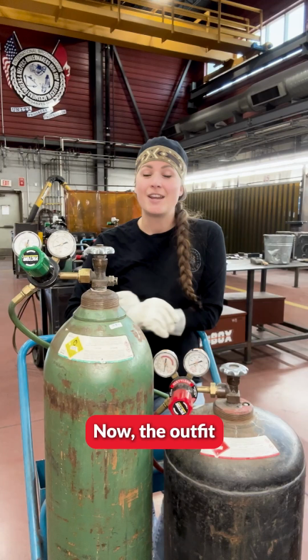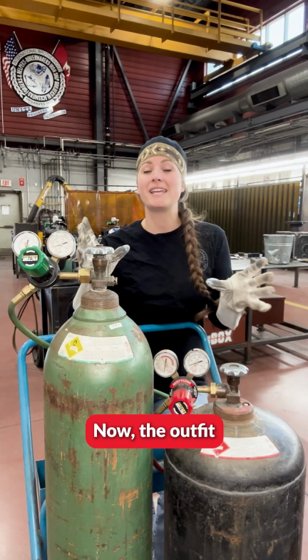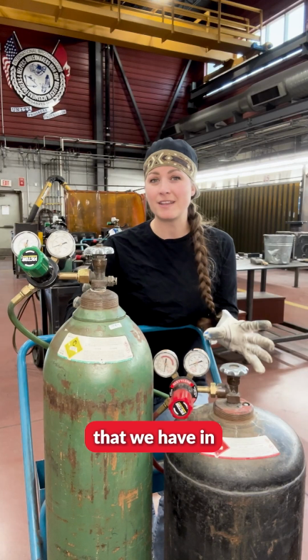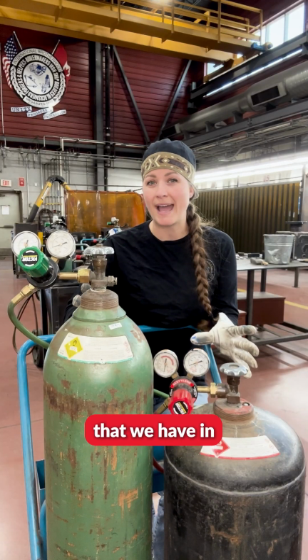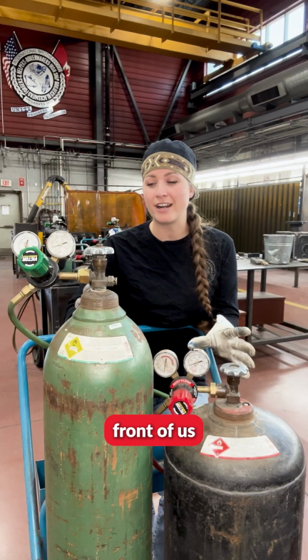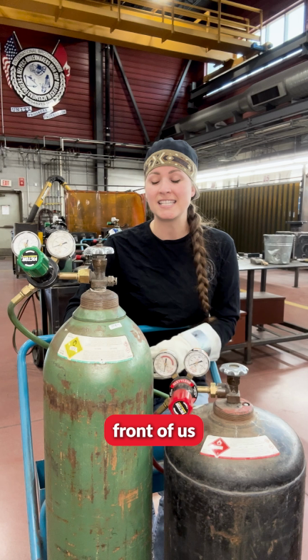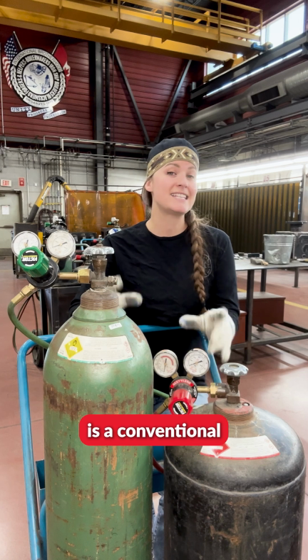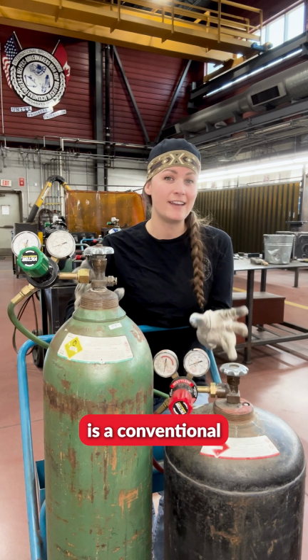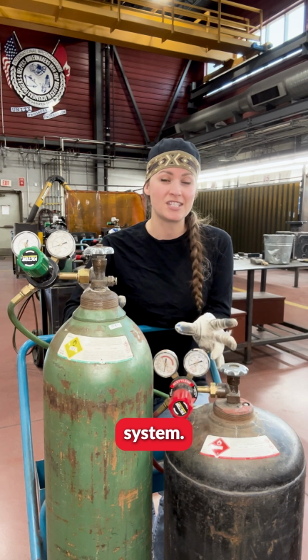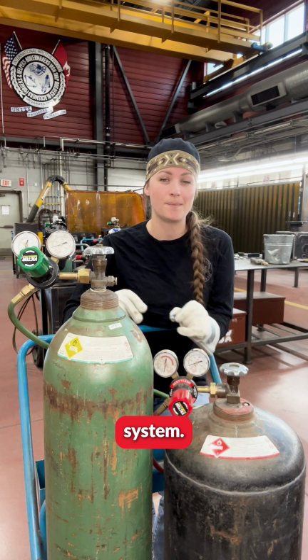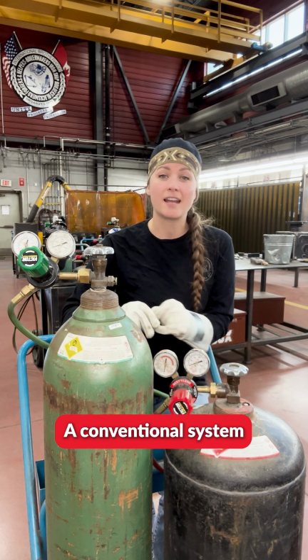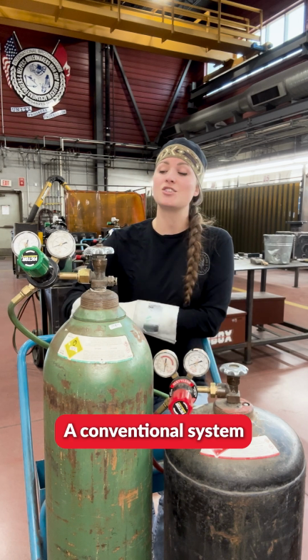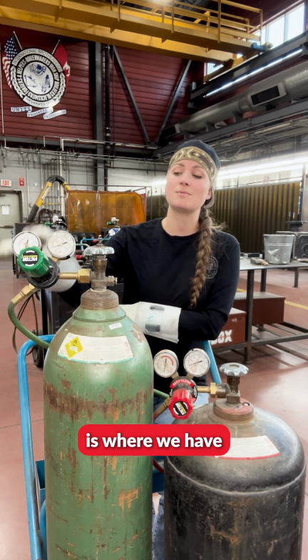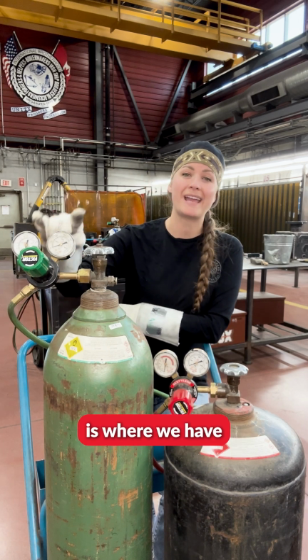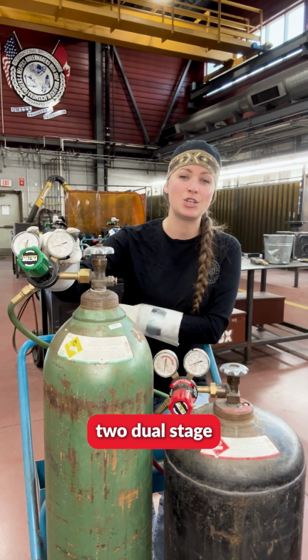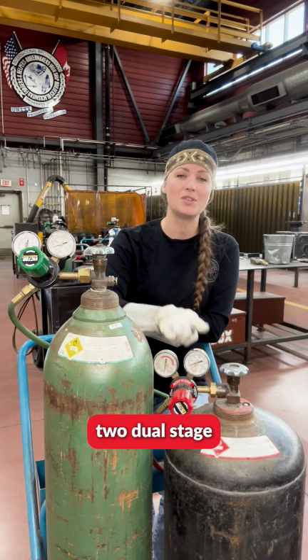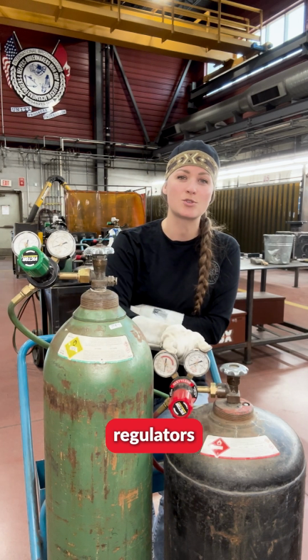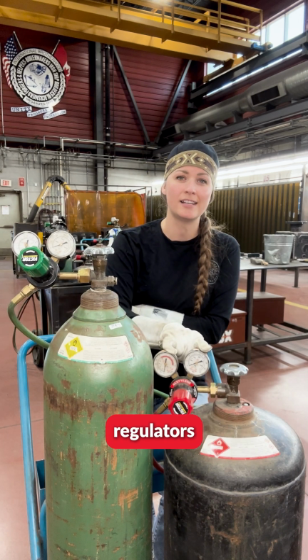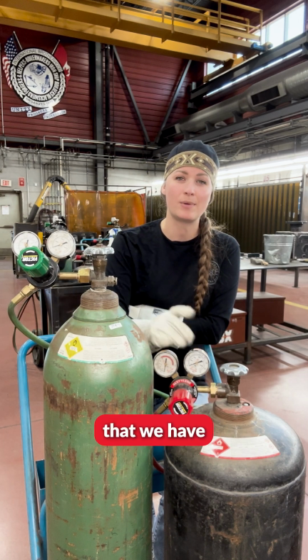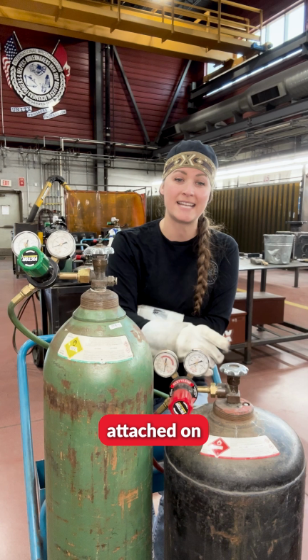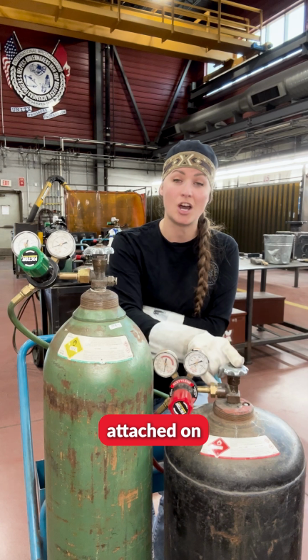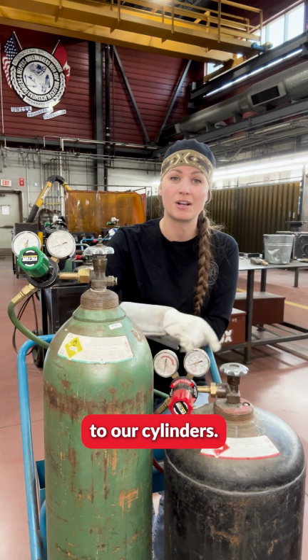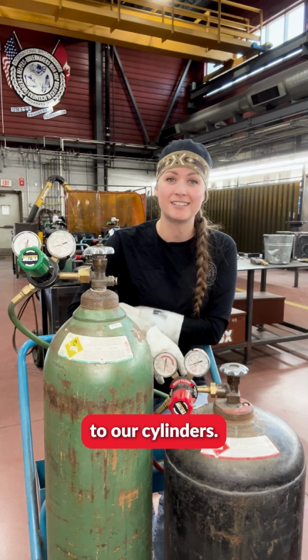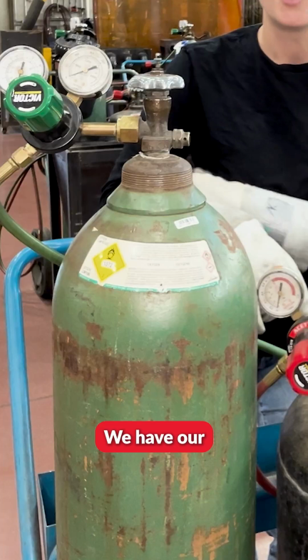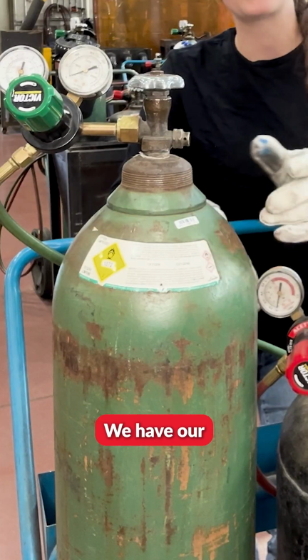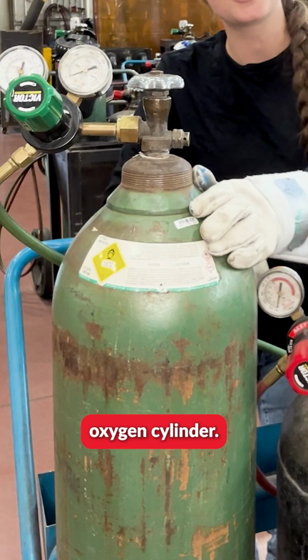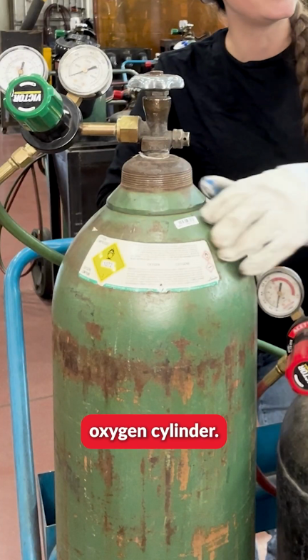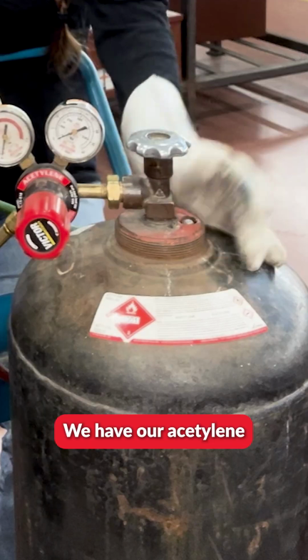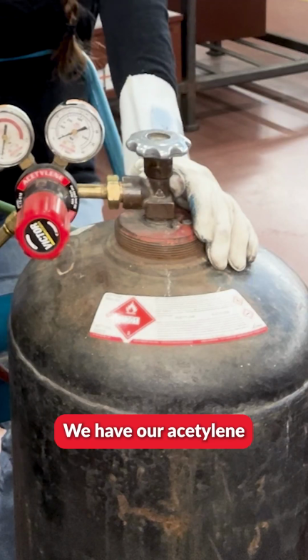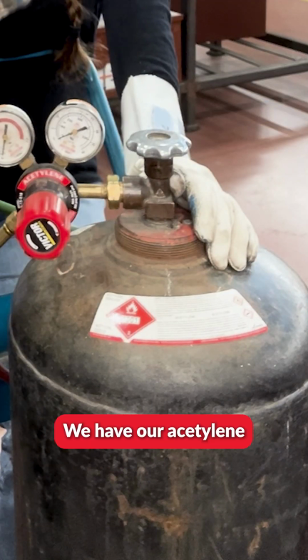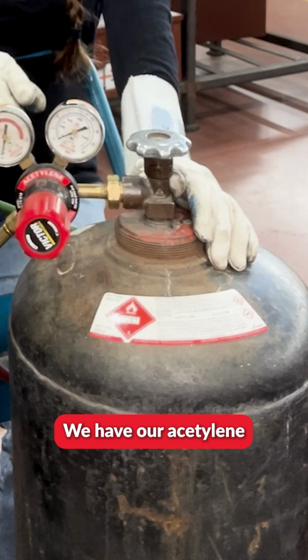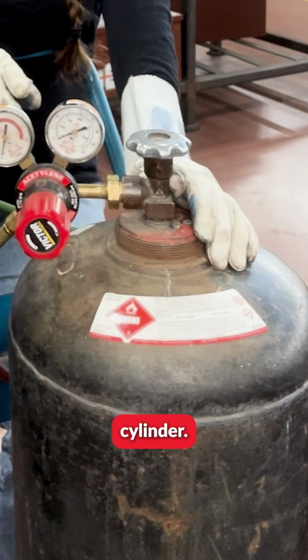The outfit that we have in front of us is a conventional system. A conventional system is where we have two dual stage regulators attached onto our cylinders — our oxygen cylinder and our acetylene cylinder.